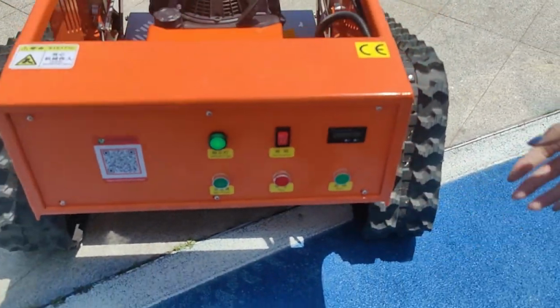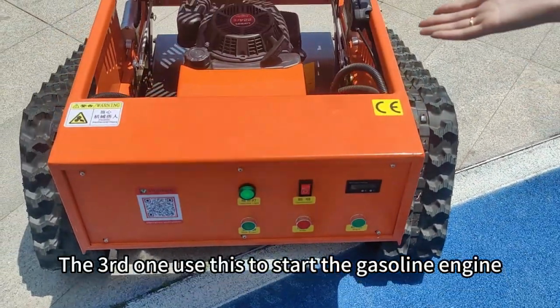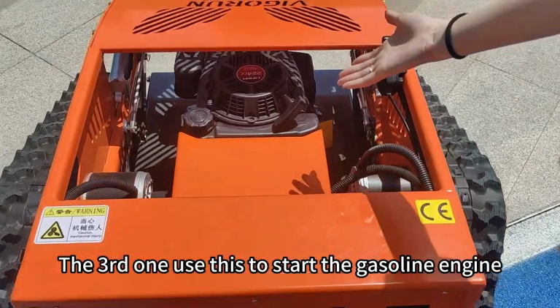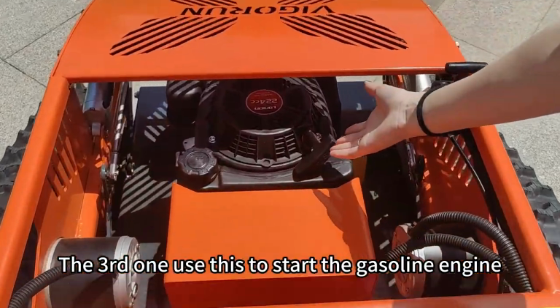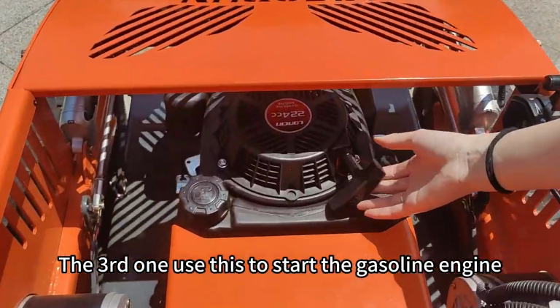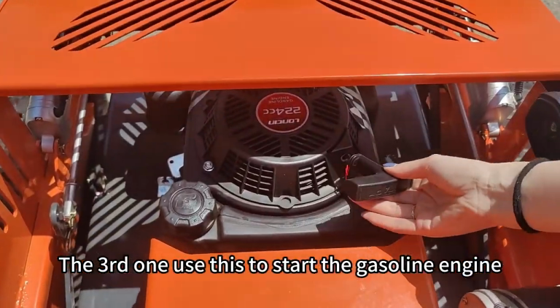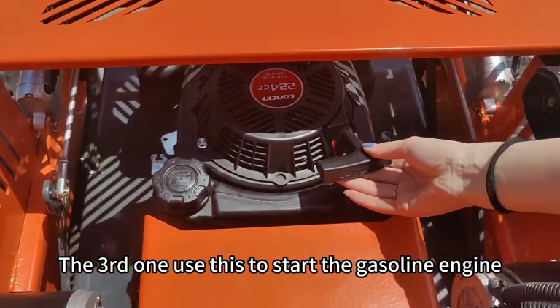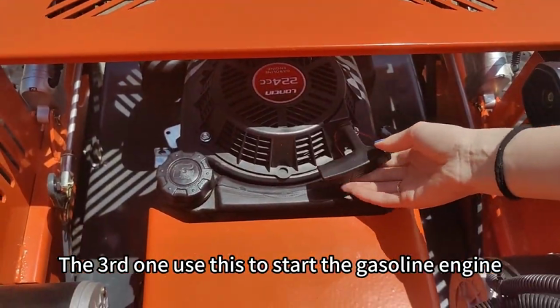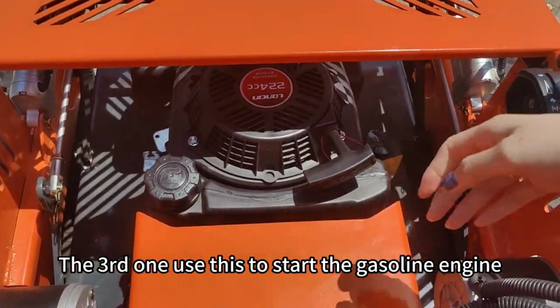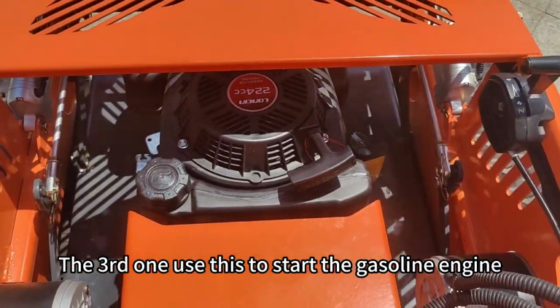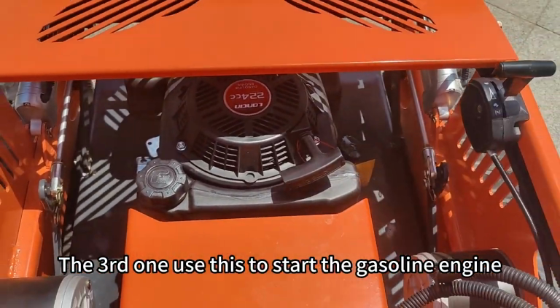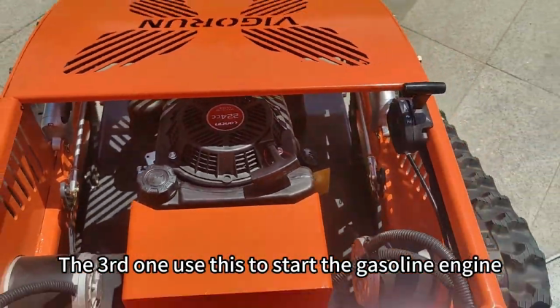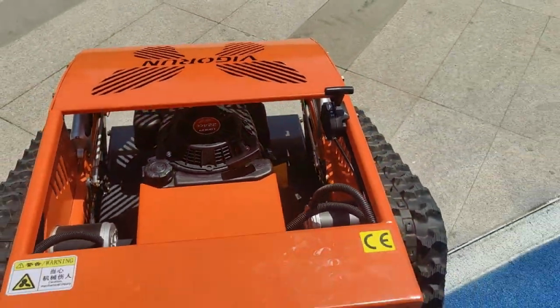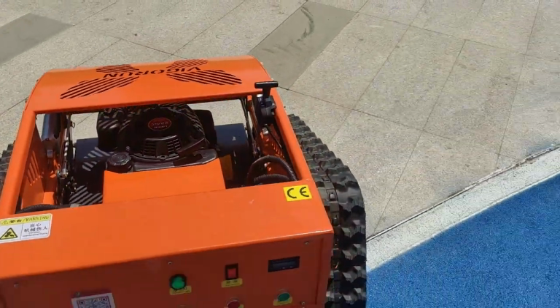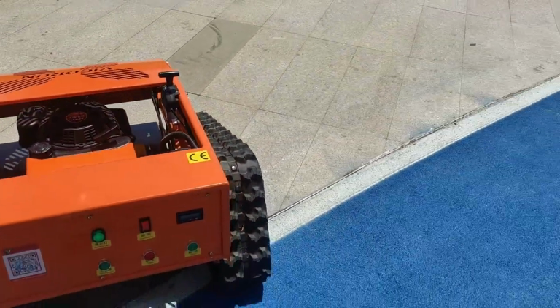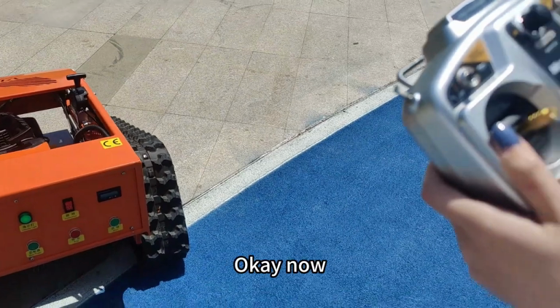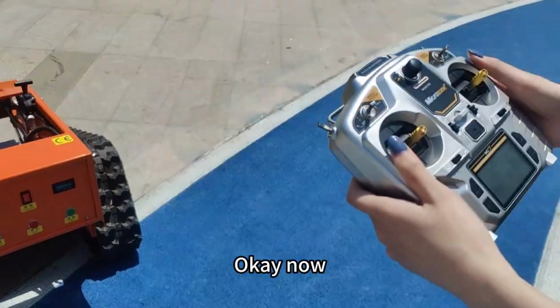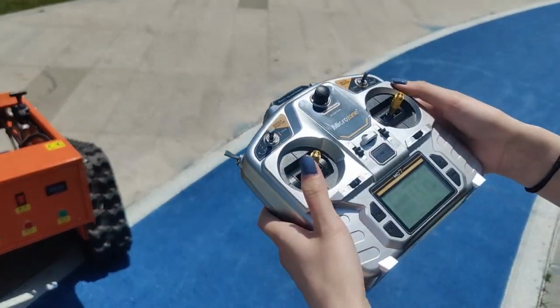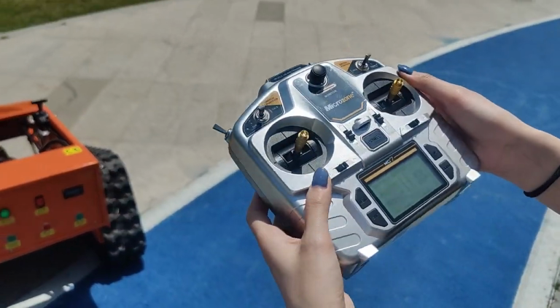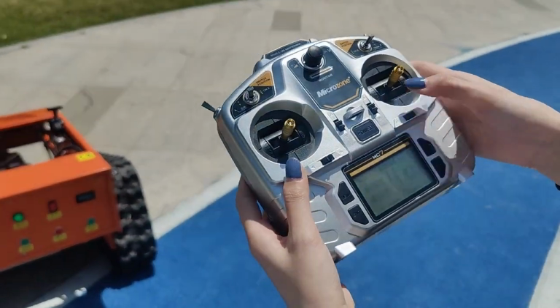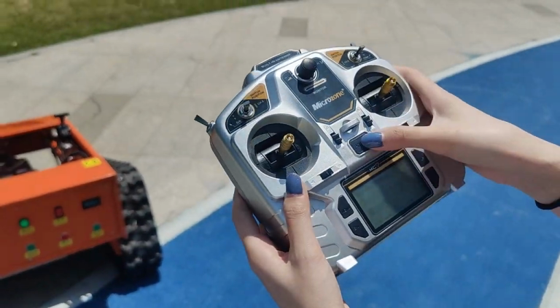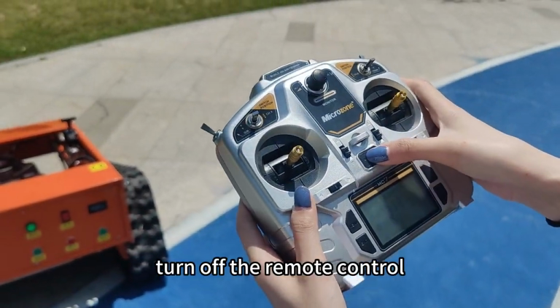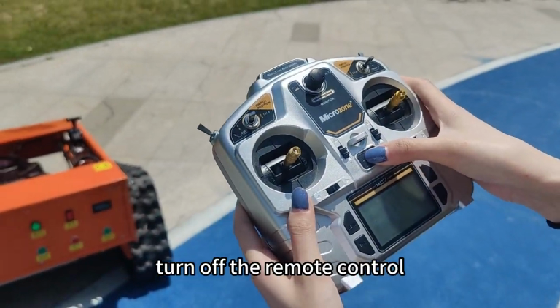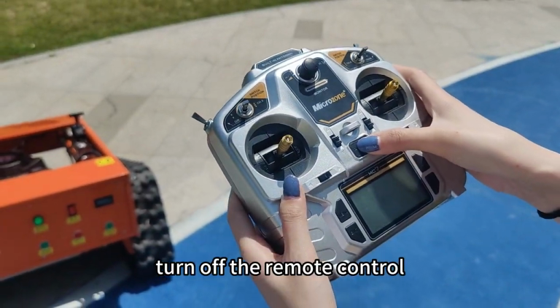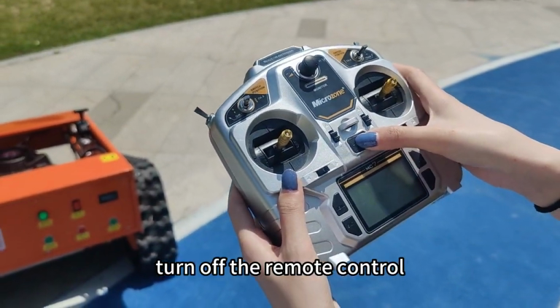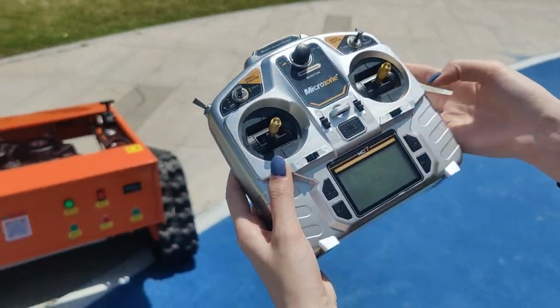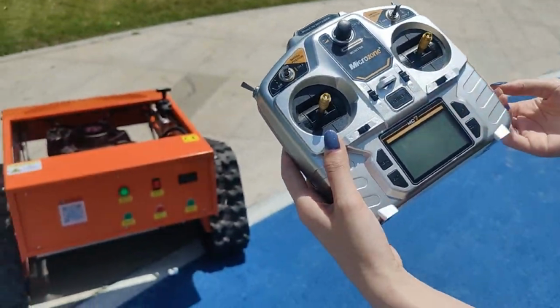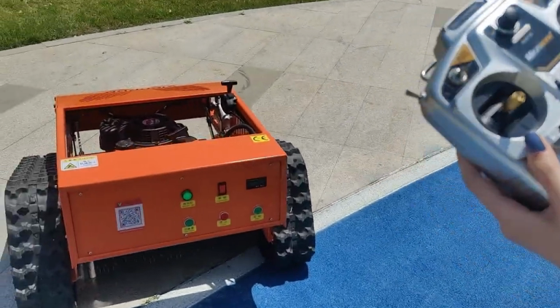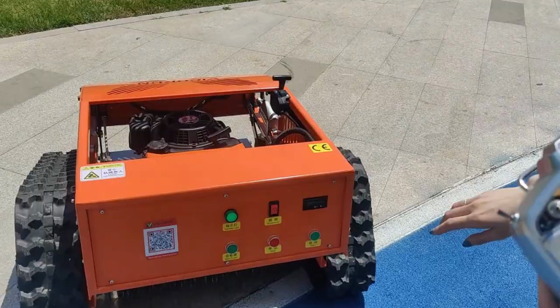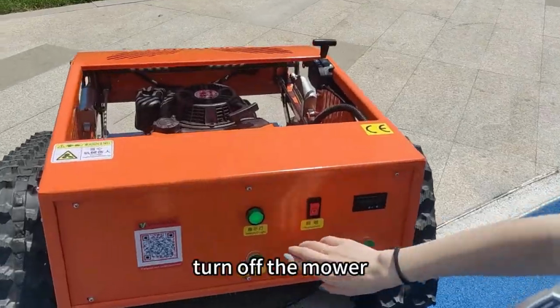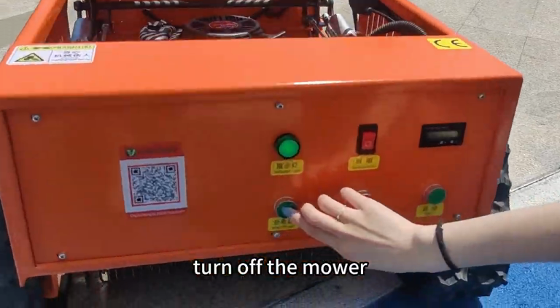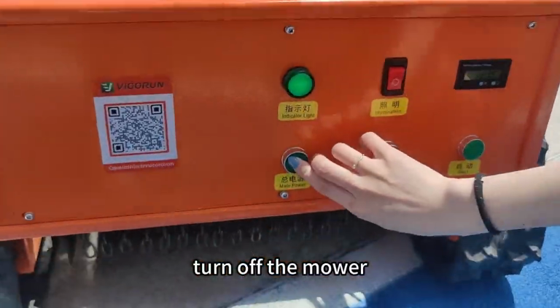The third one: use this to start the gasoline engine. Okay, now turn off the remote control. Turn off the mower.